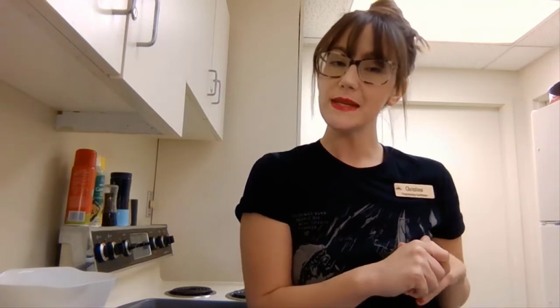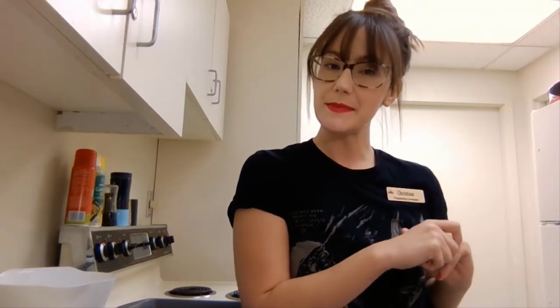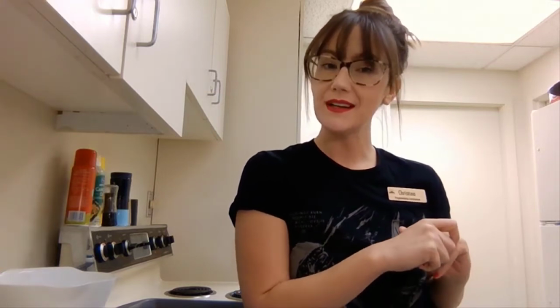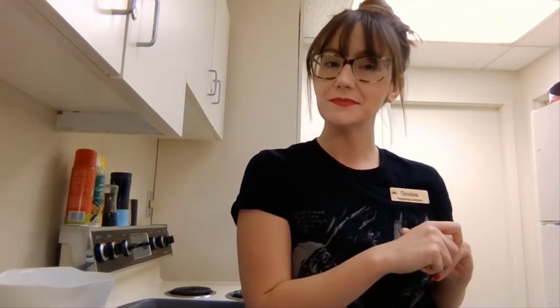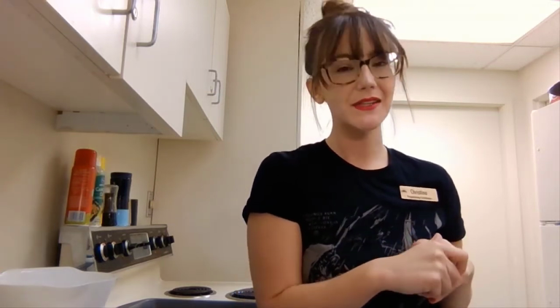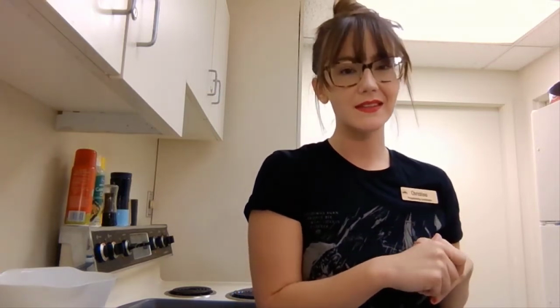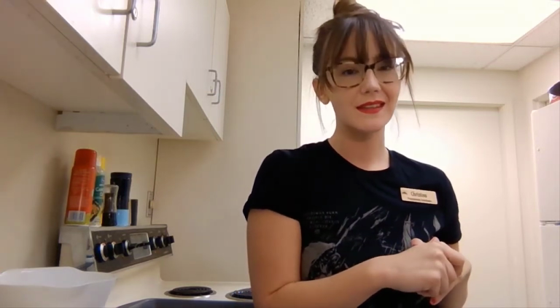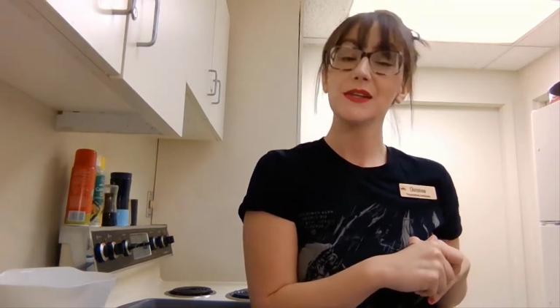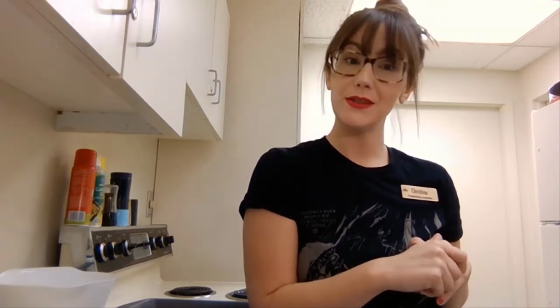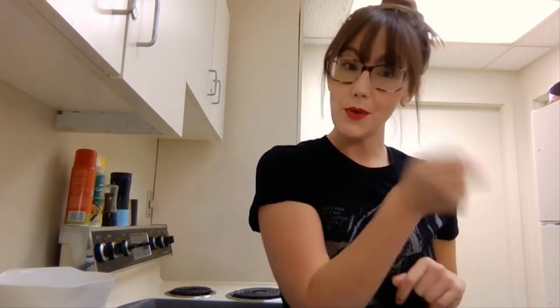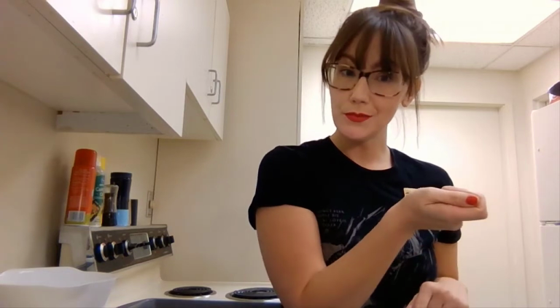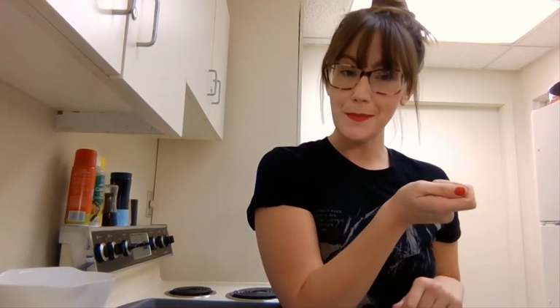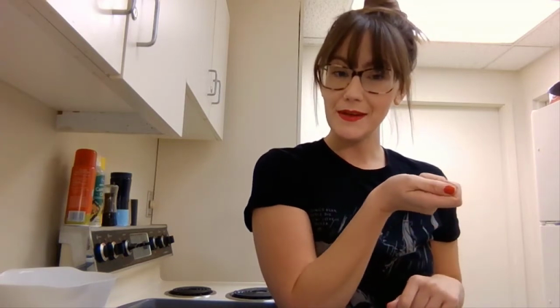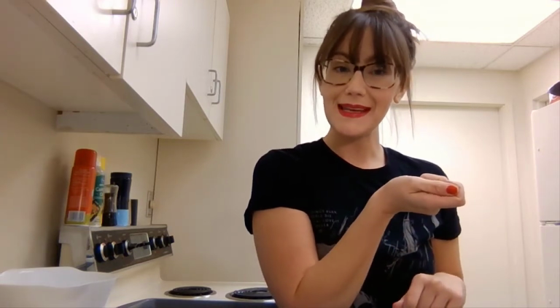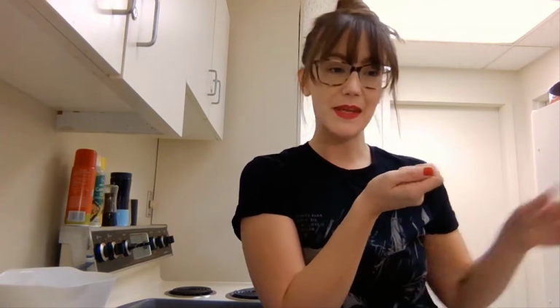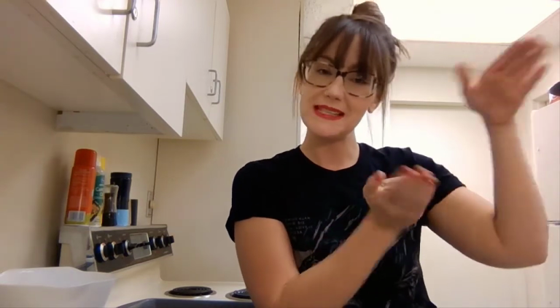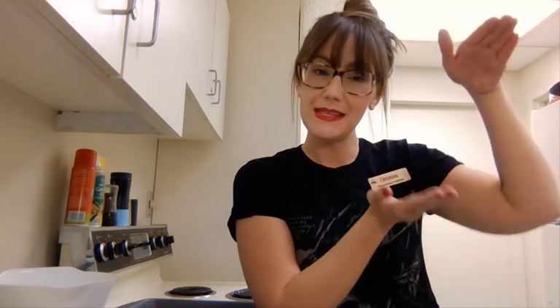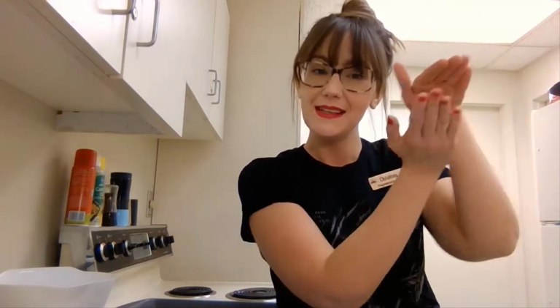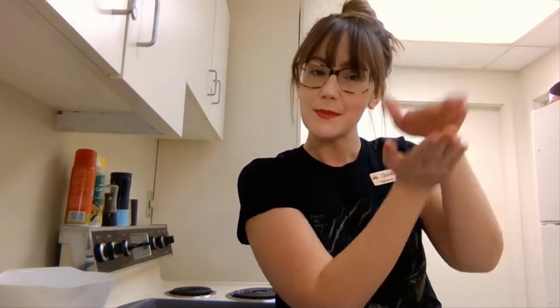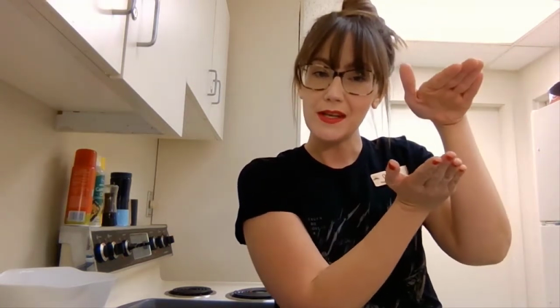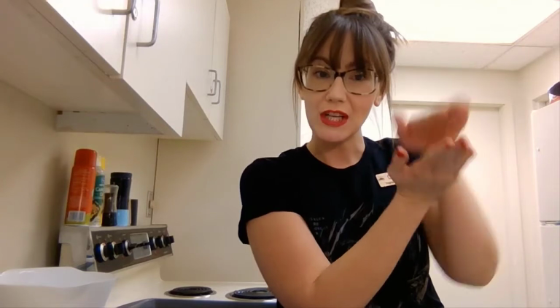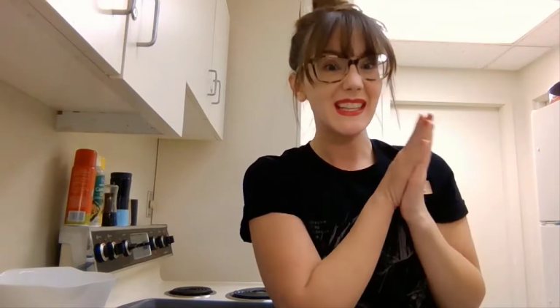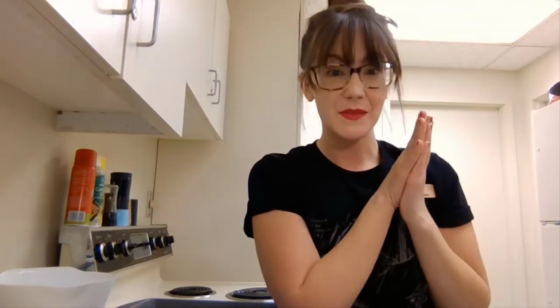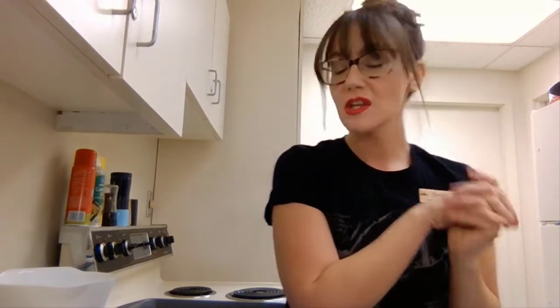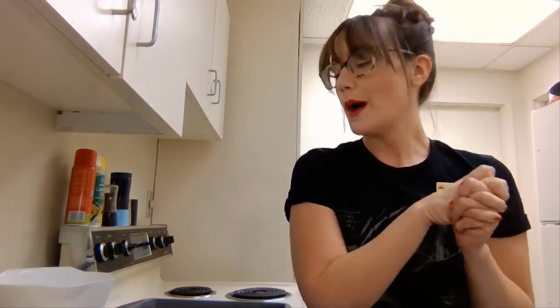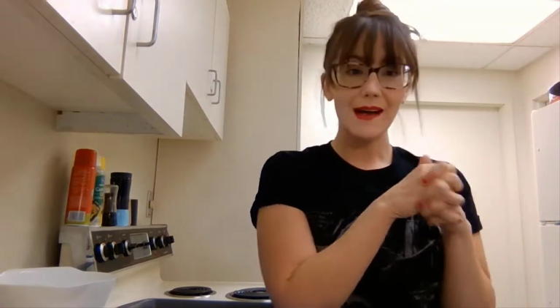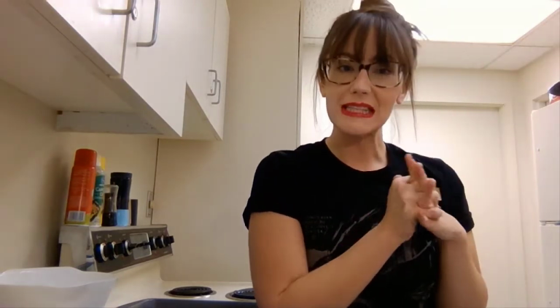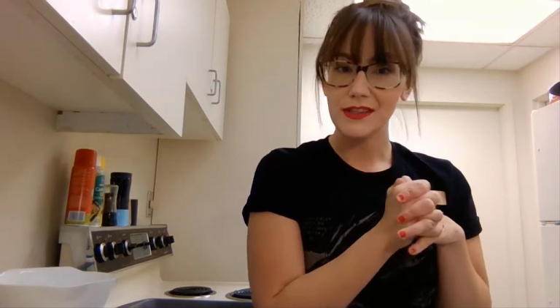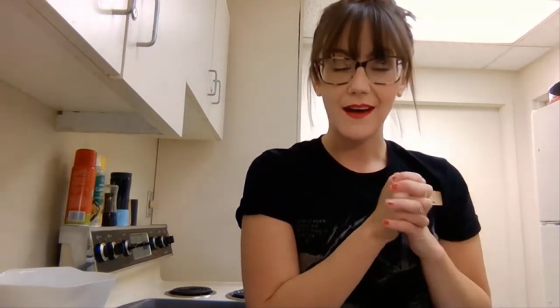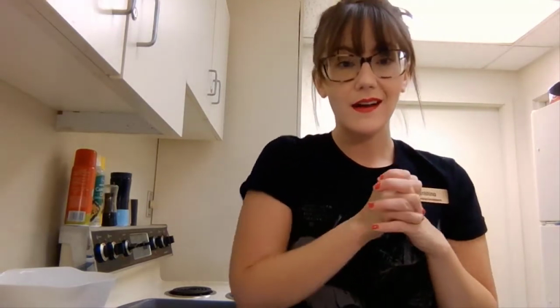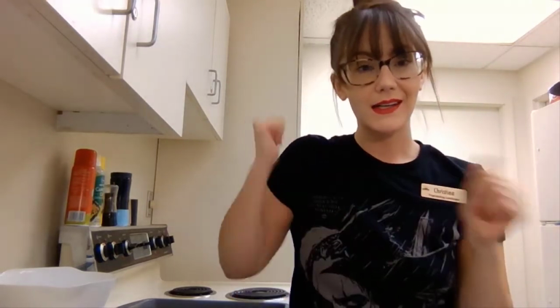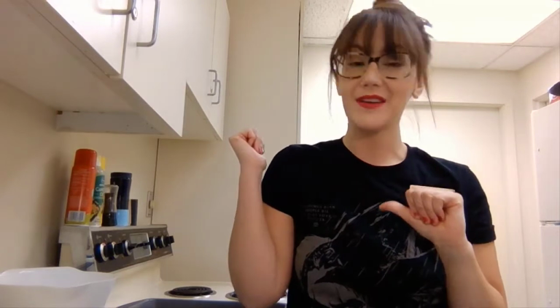Have you made s'mores before? Usually you roast your marshmallow, and then you place it between some graham crackers and chocolate to make like a sandwich. Well, we're going to make ours a little differently — ours are going to go in the oven.